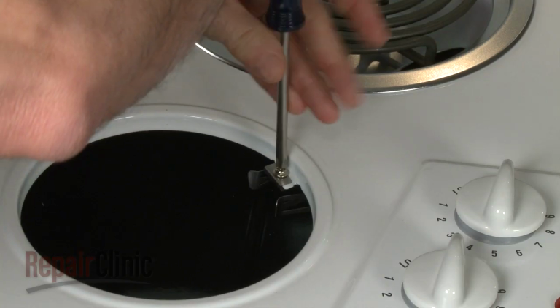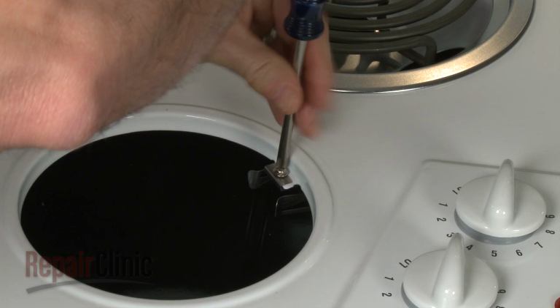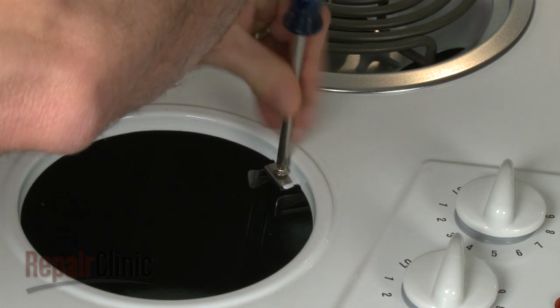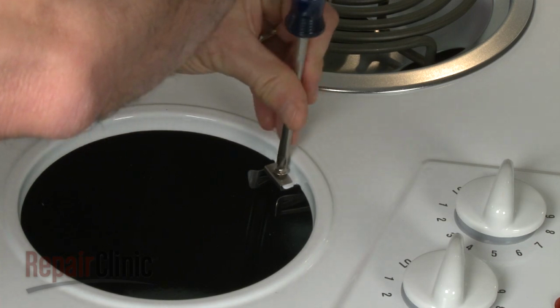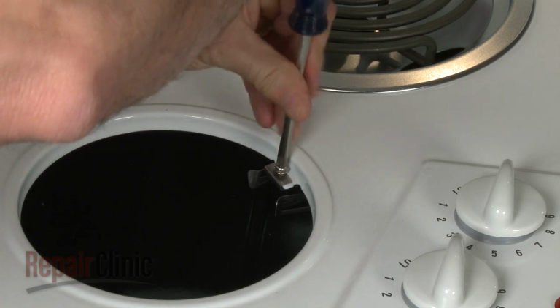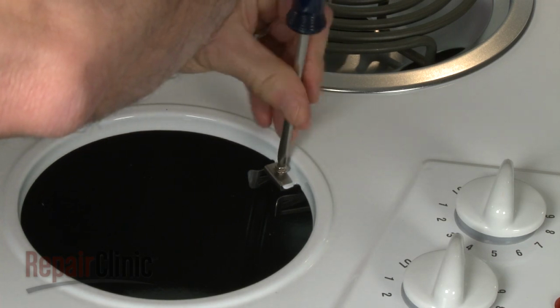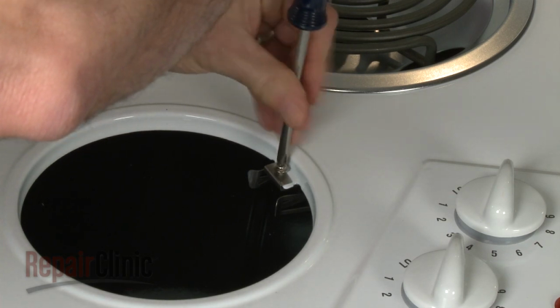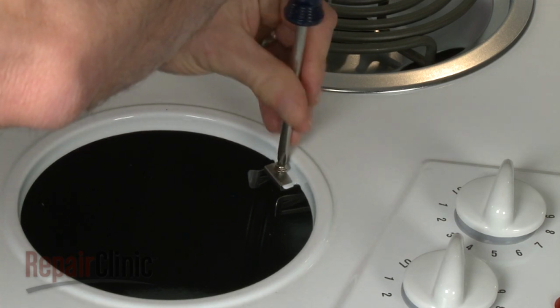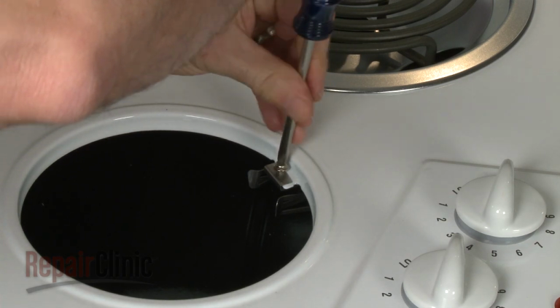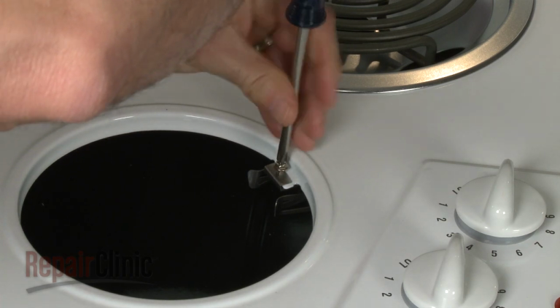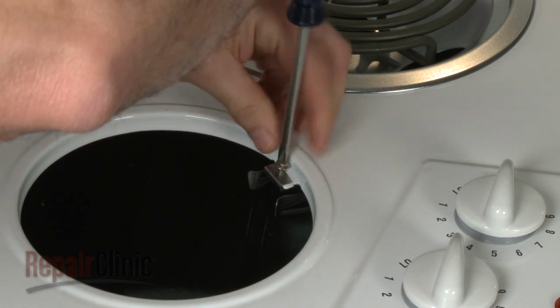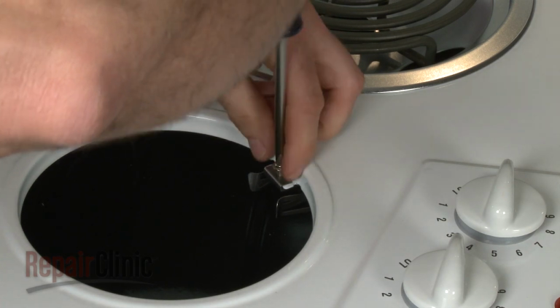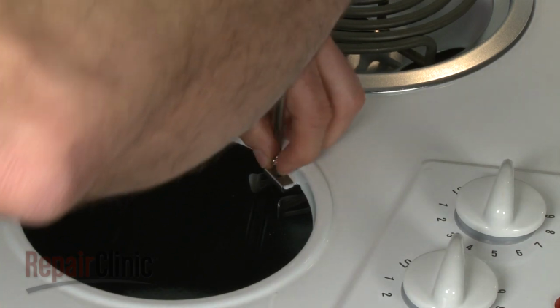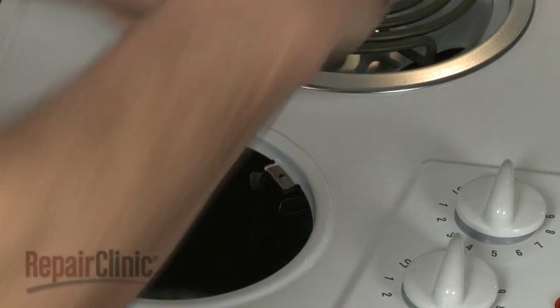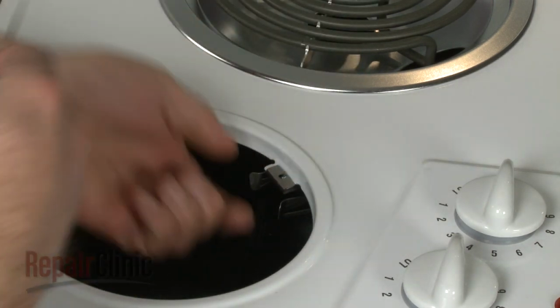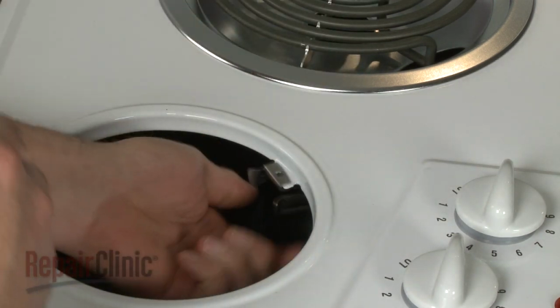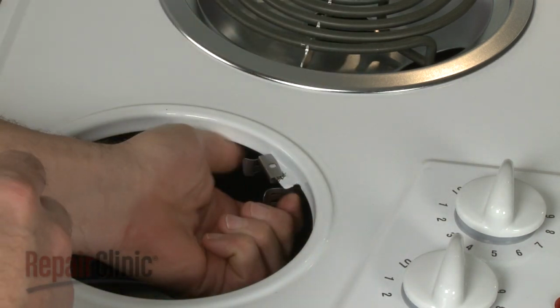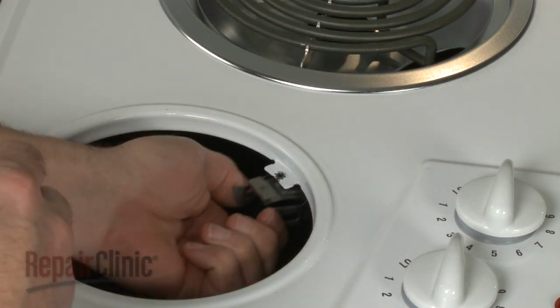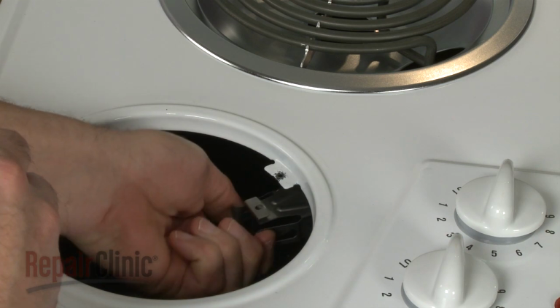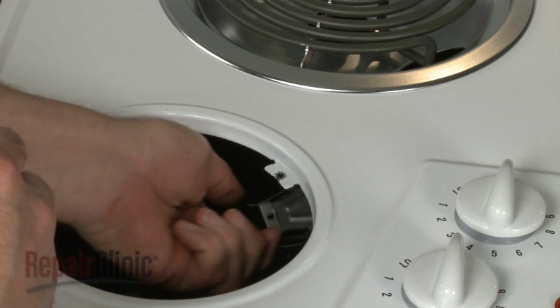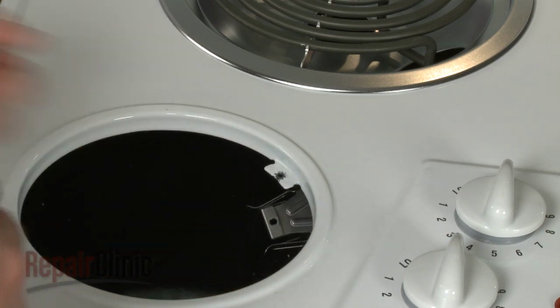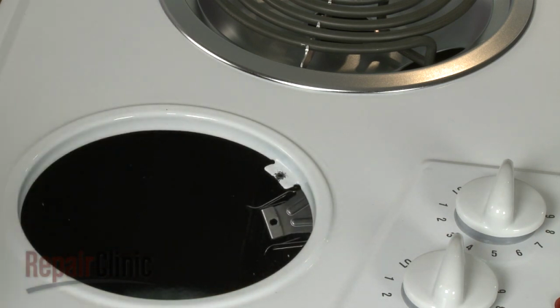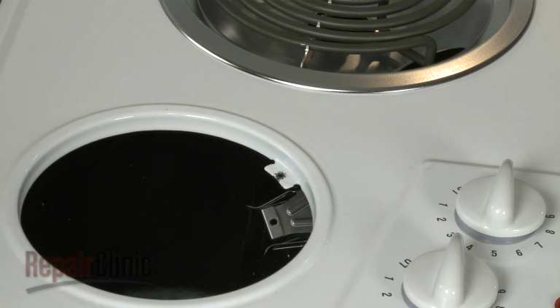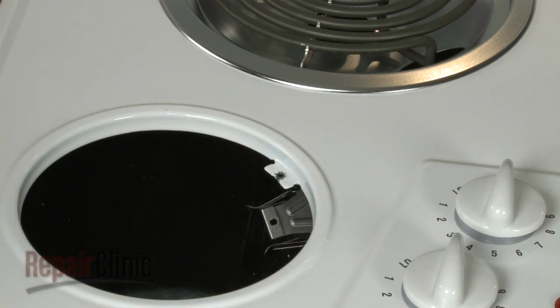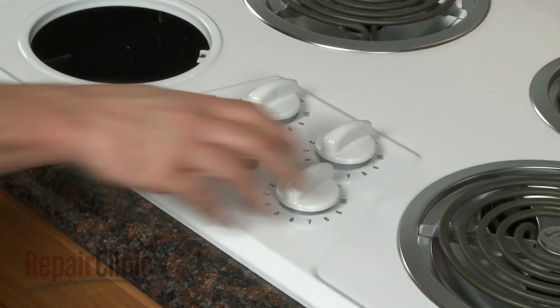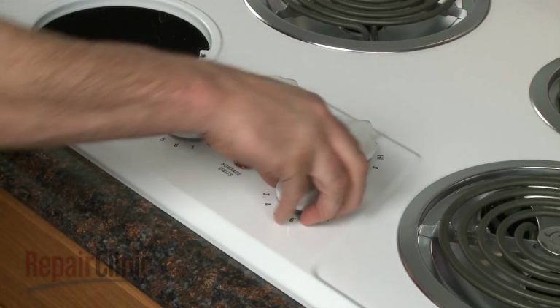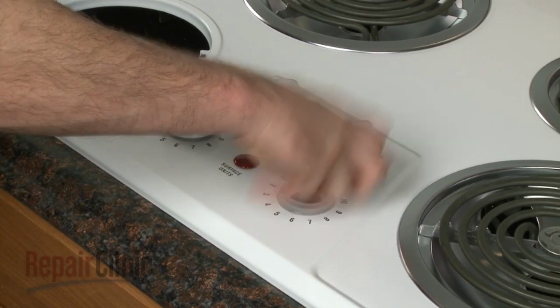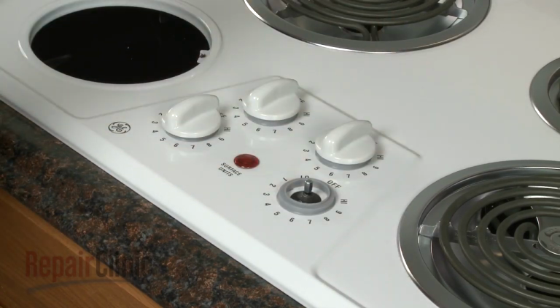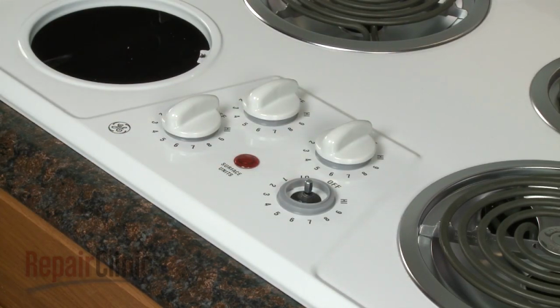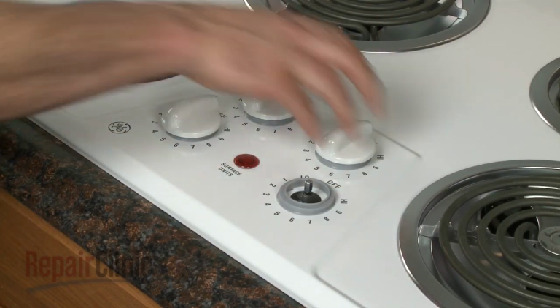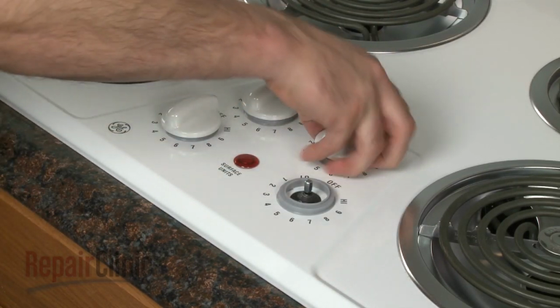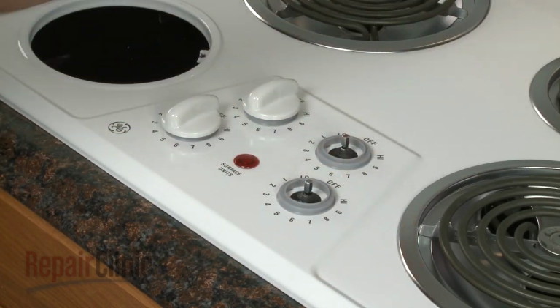Next, remove the mounting screw securing the old terminal block and detach it from the main top. Now, remove all four surface element knobs.